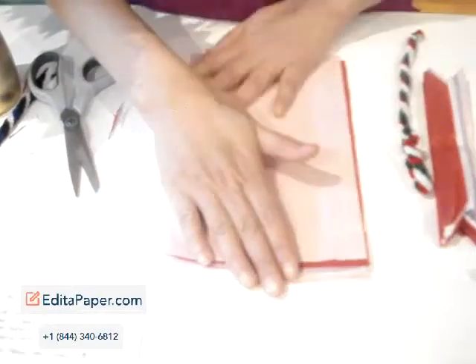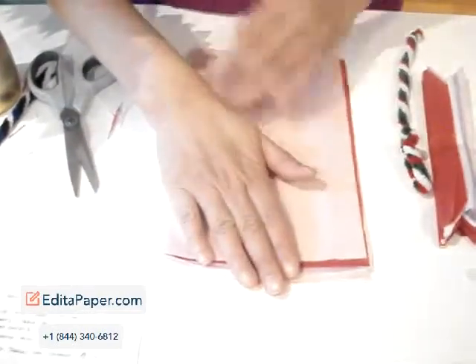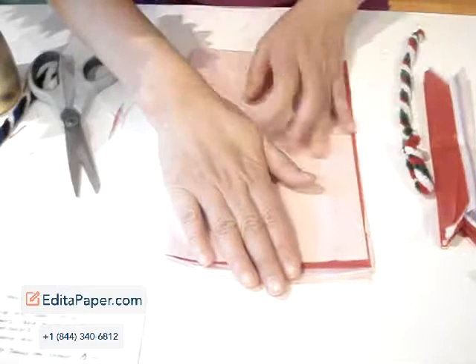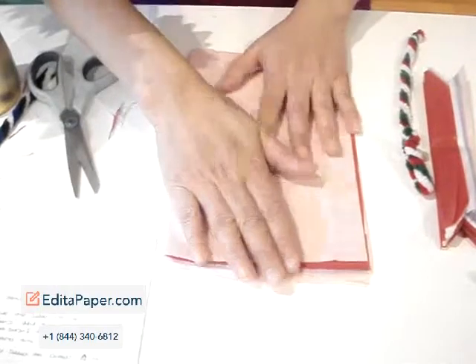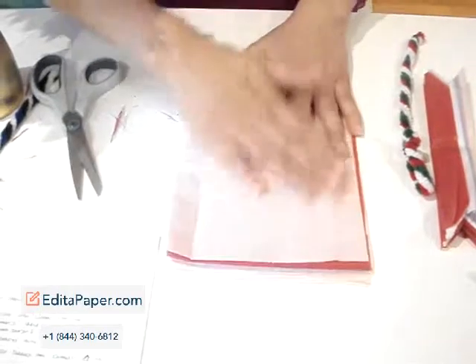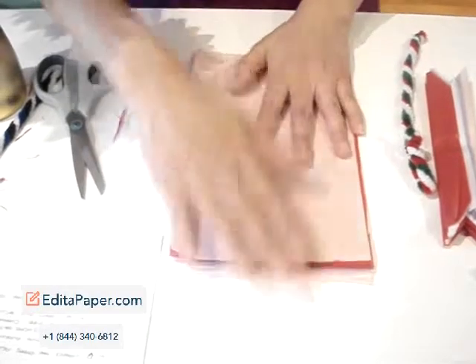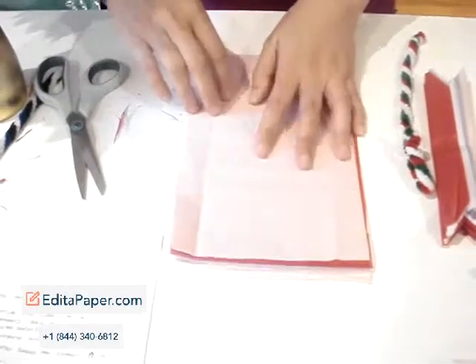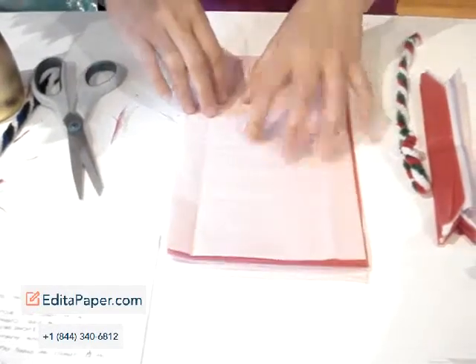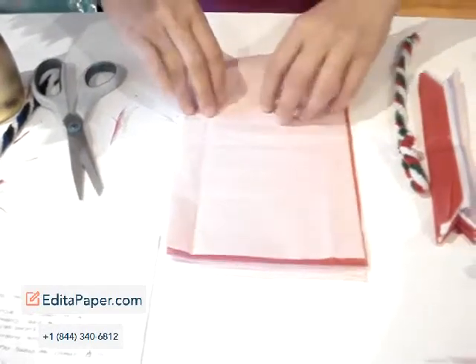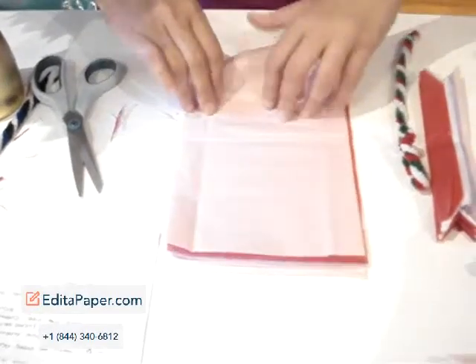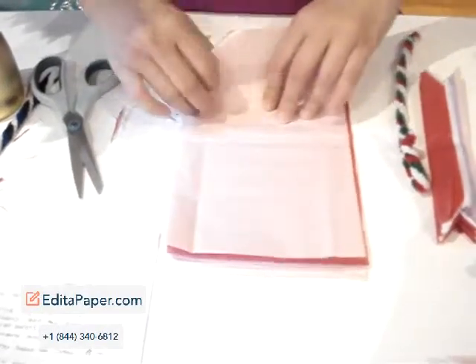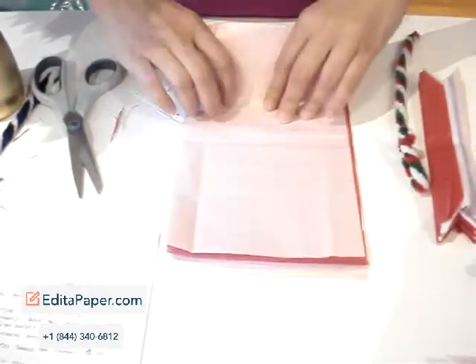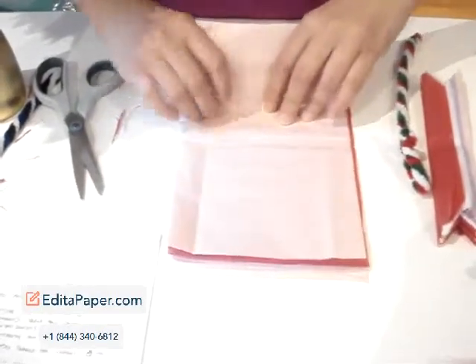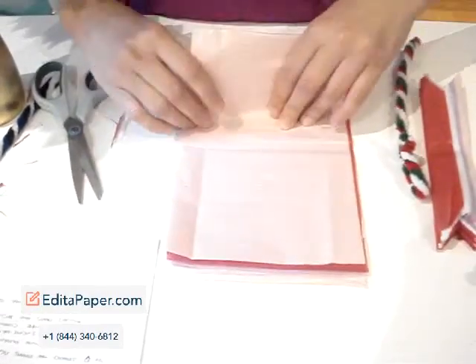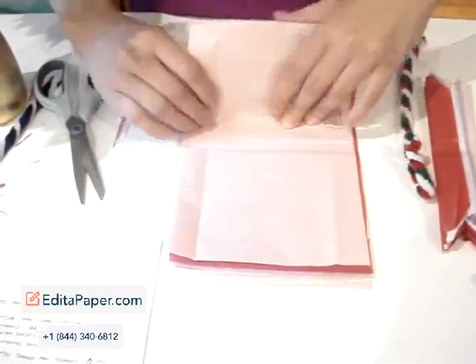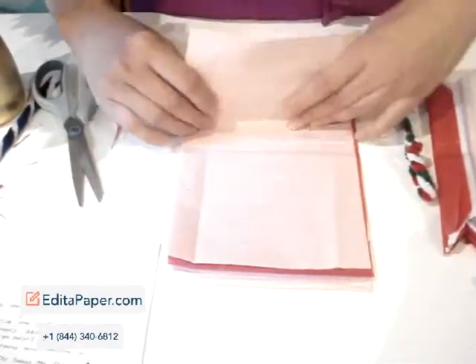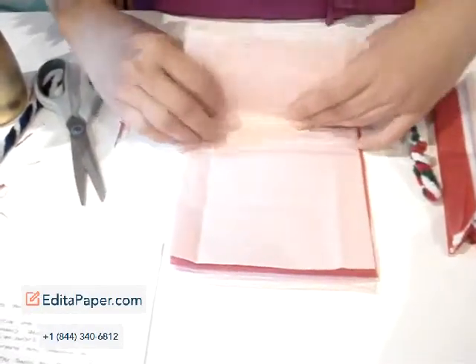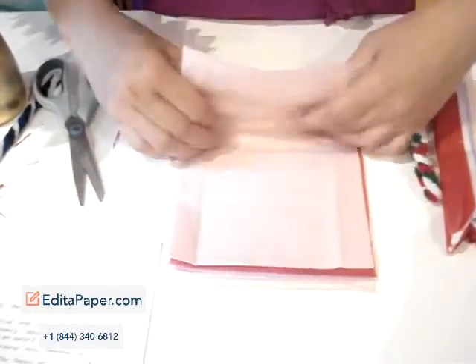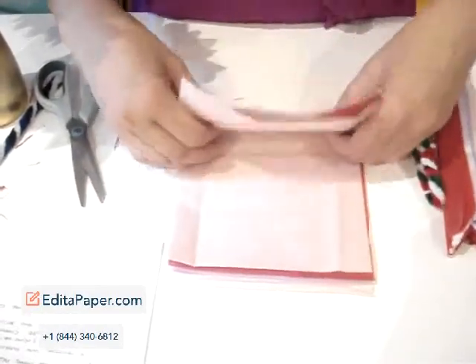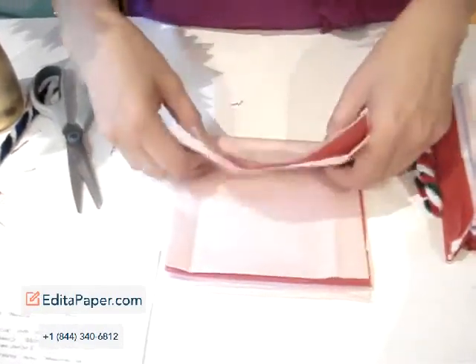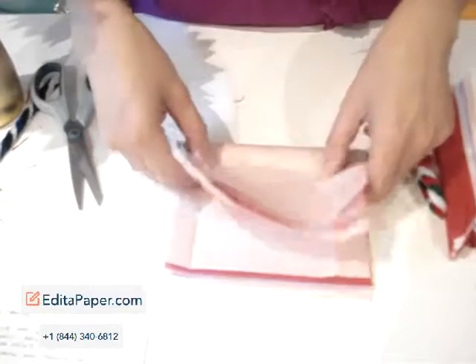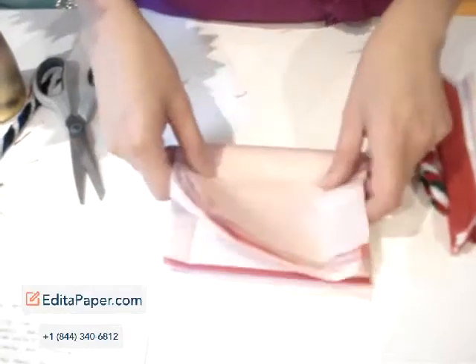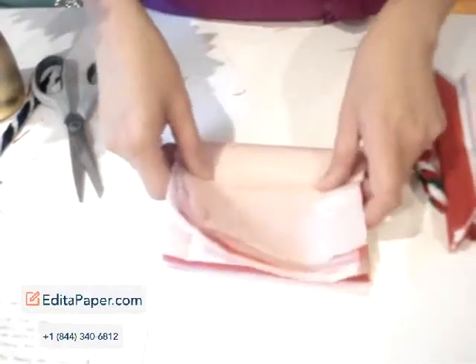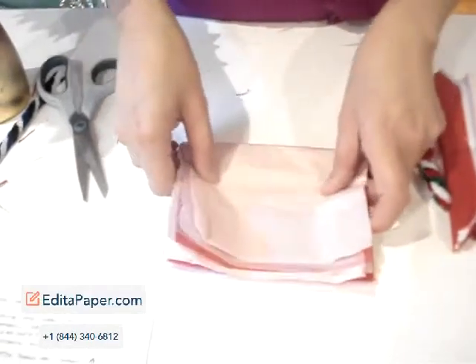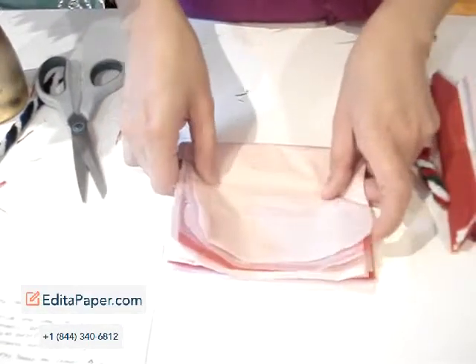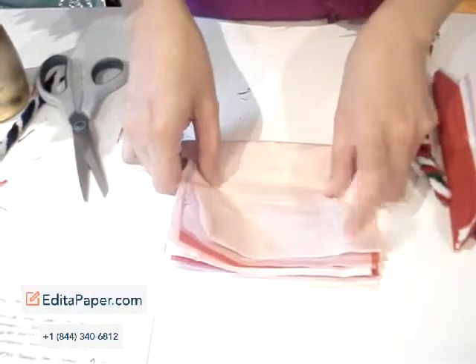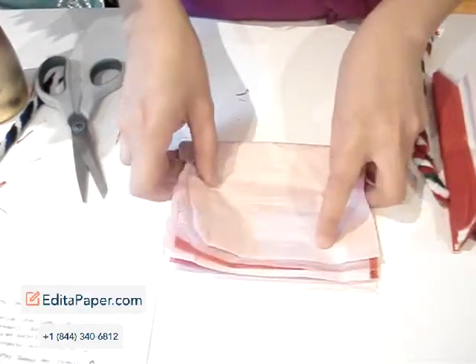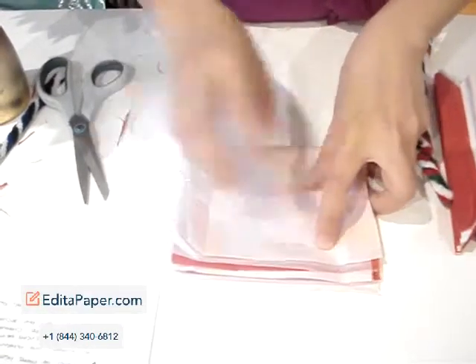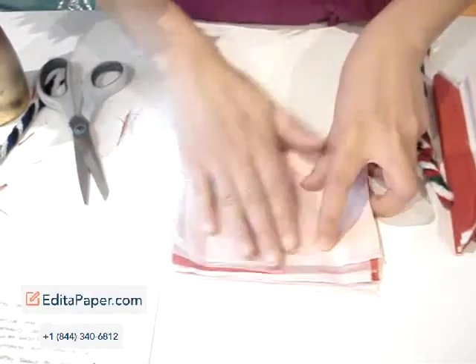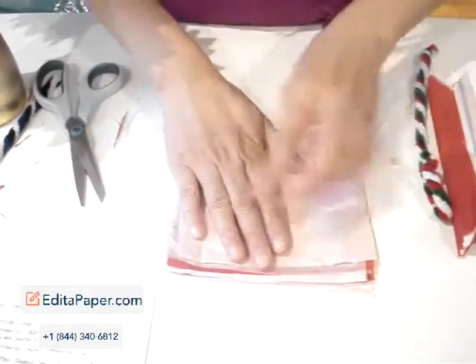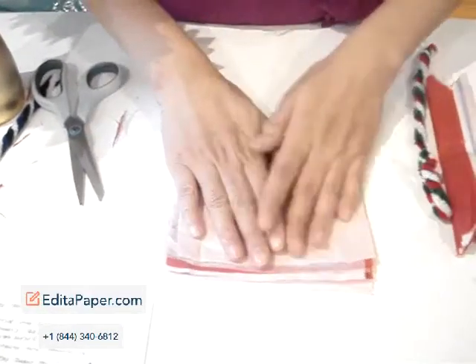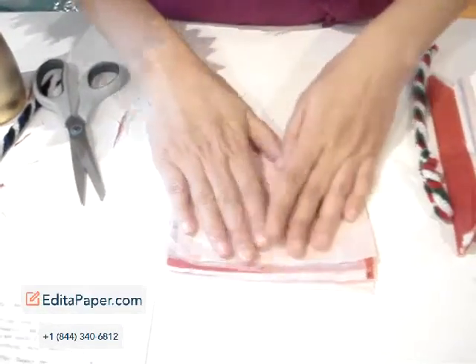Step 4. Fold the papers as many folds as you can and cut the ends to make a scallop.